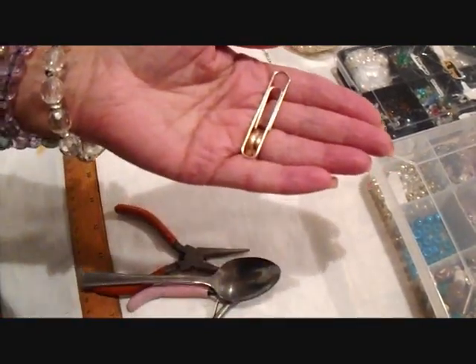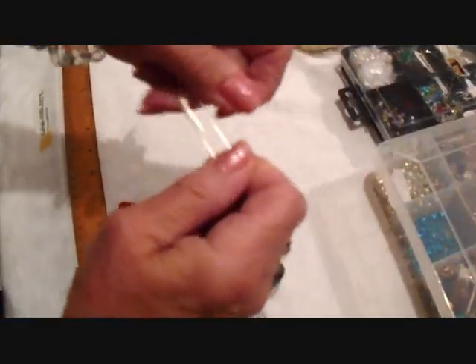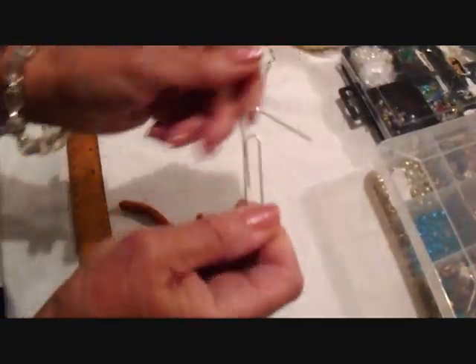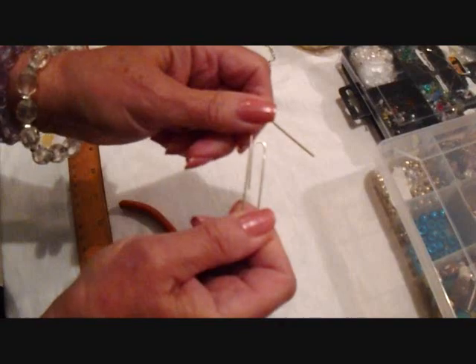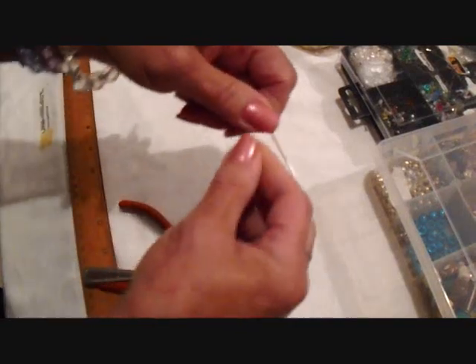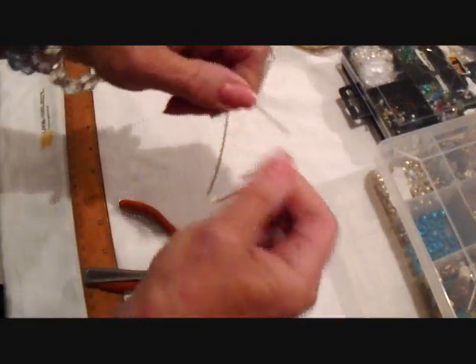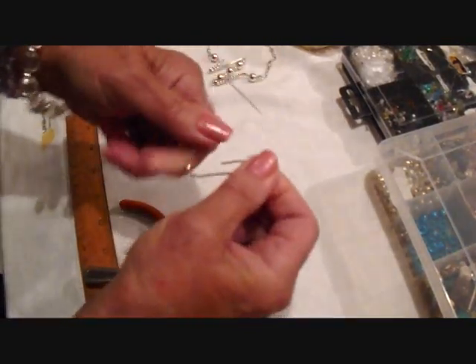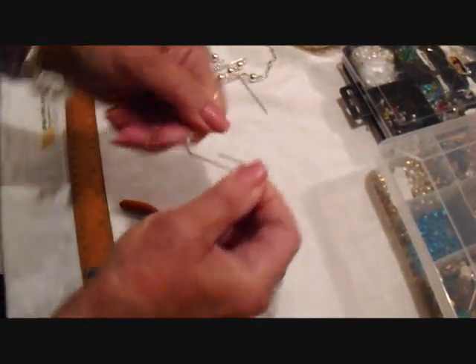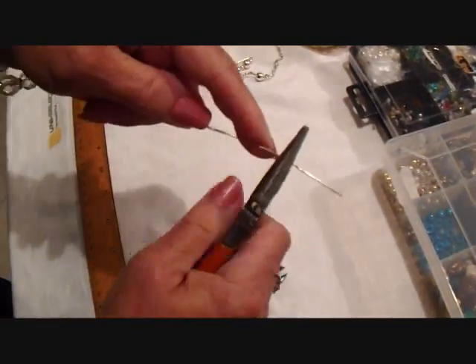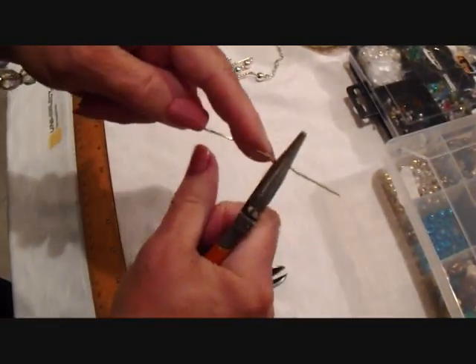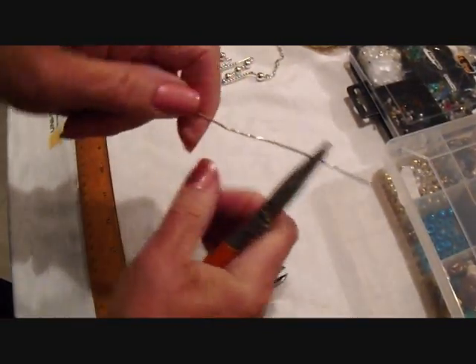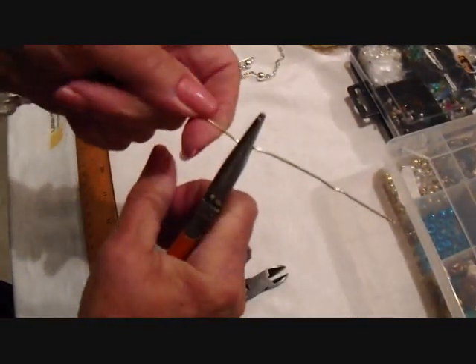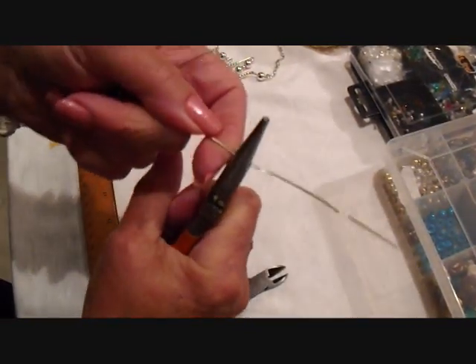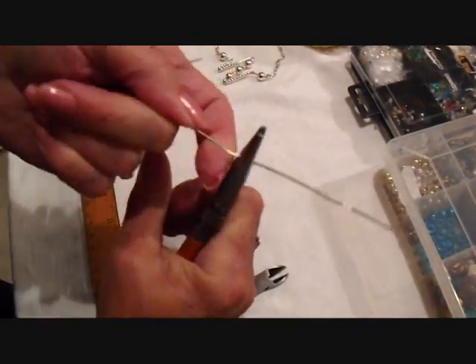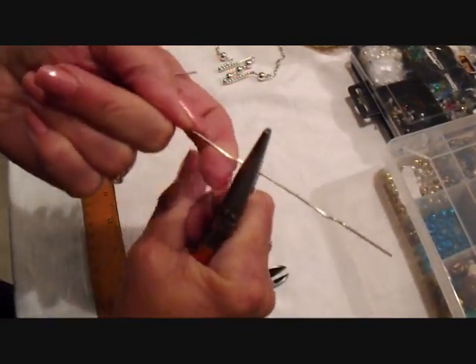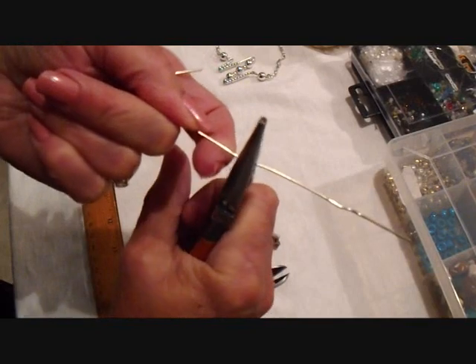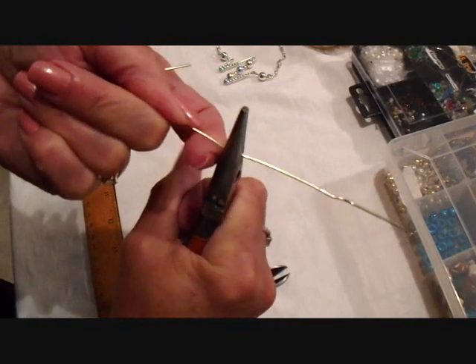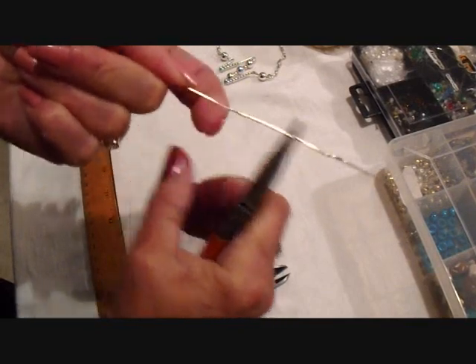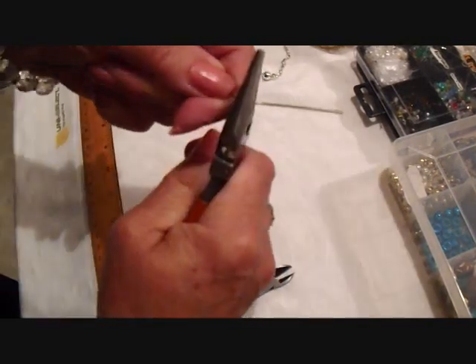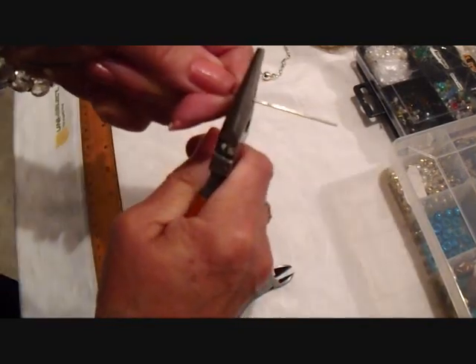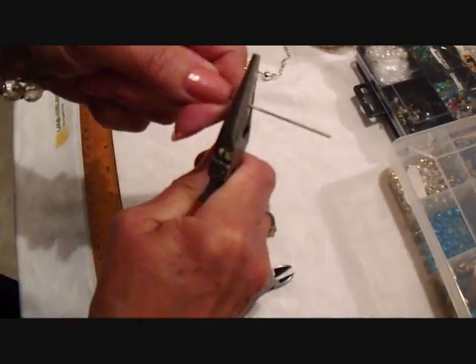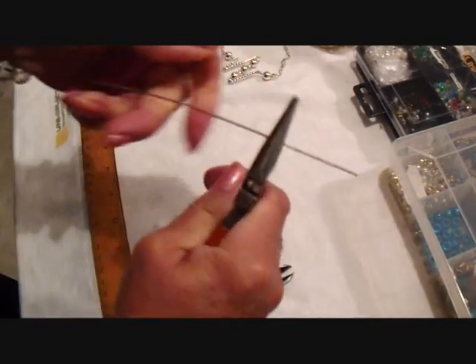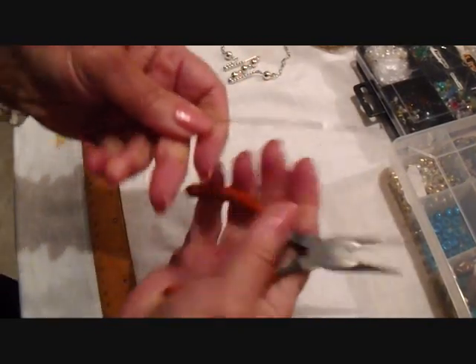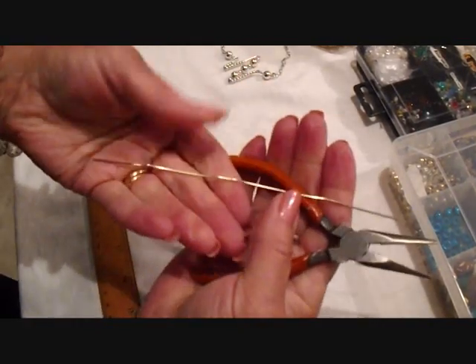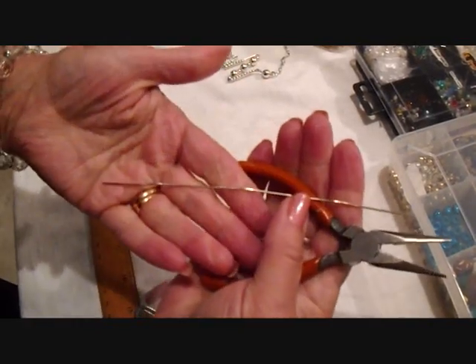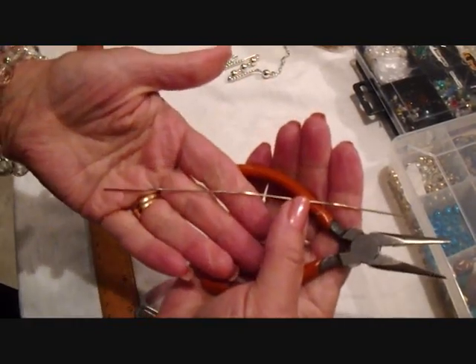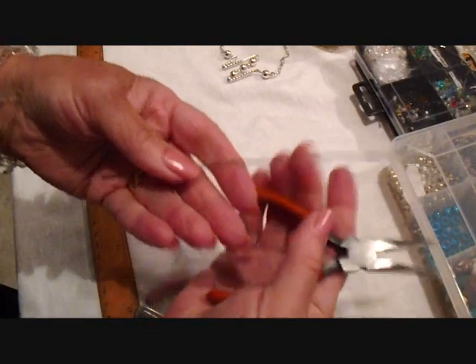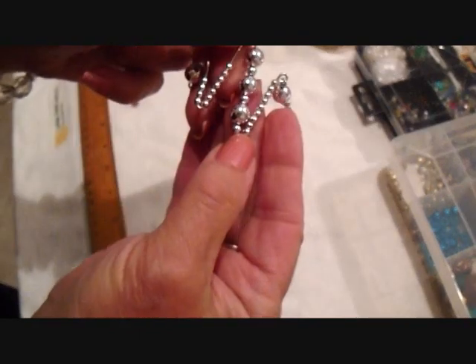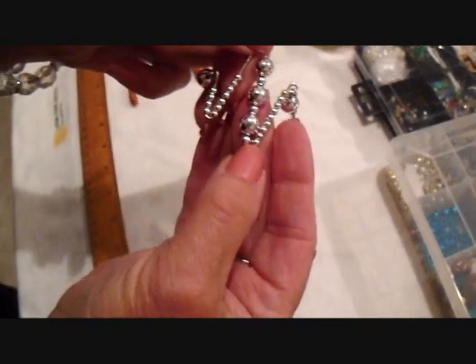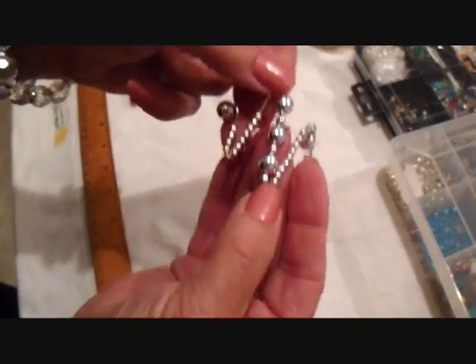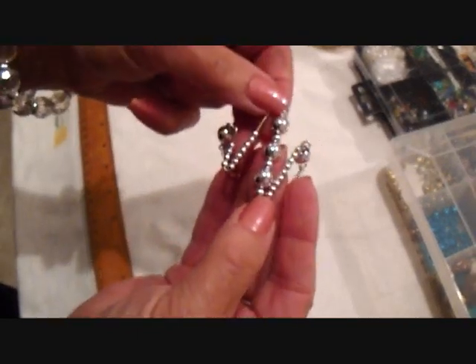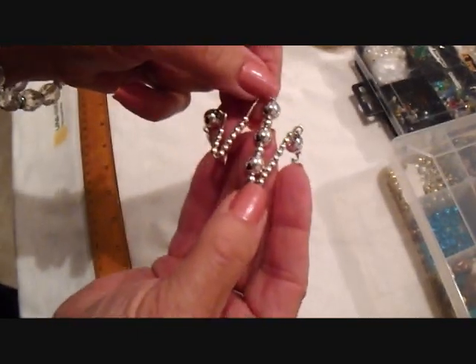I'm going to open the paper clip and I'm going to straighten it as best I can. I'm going to make this center section first.